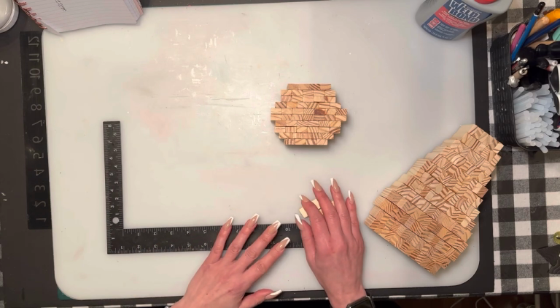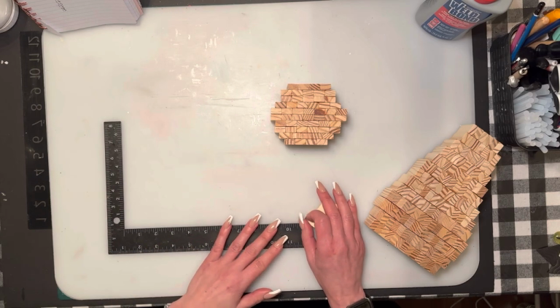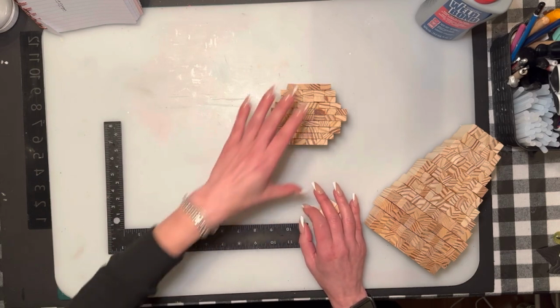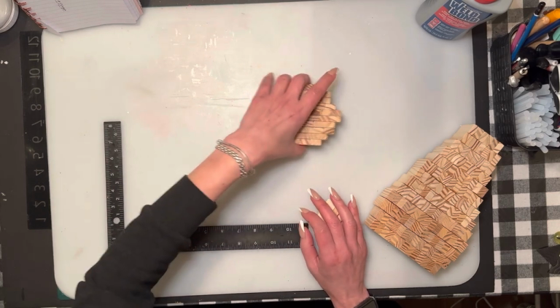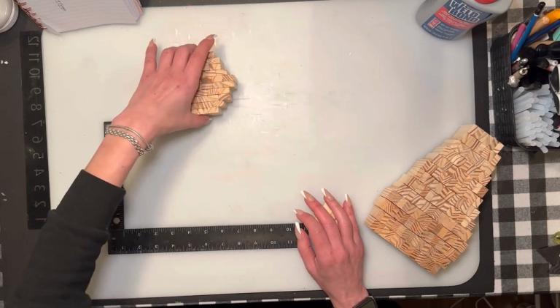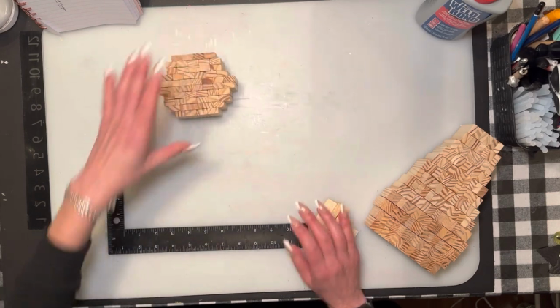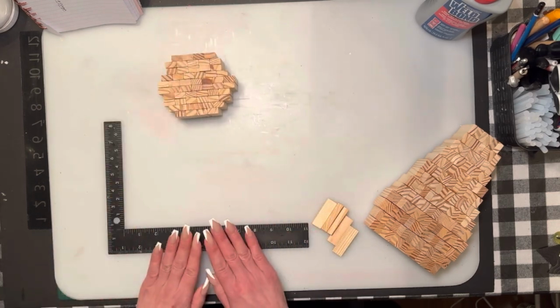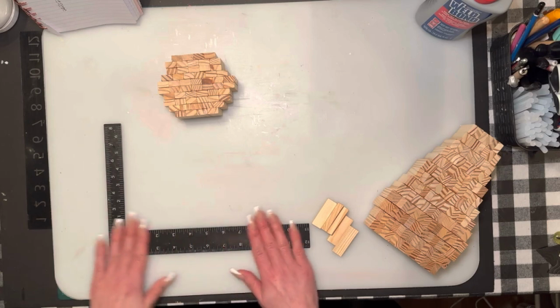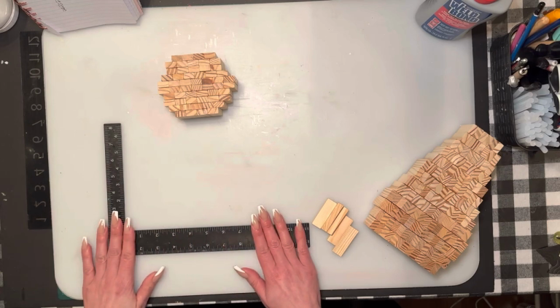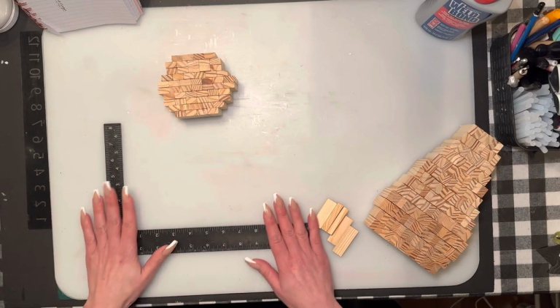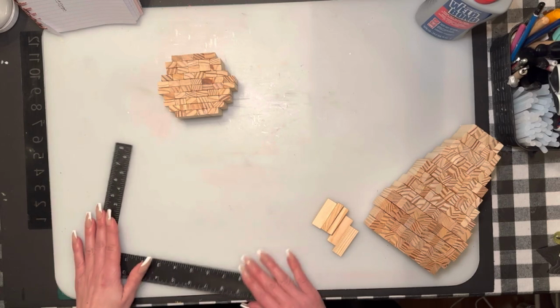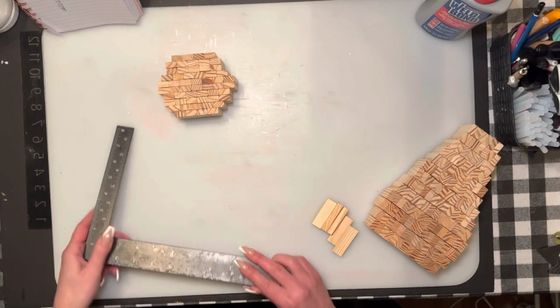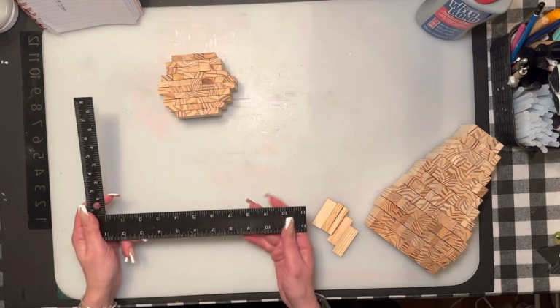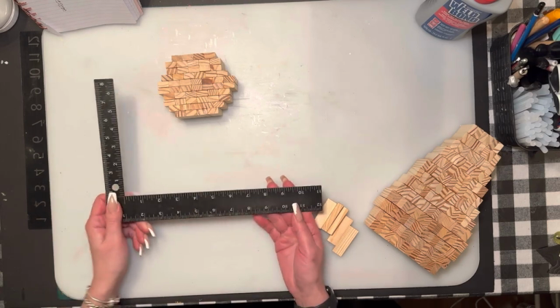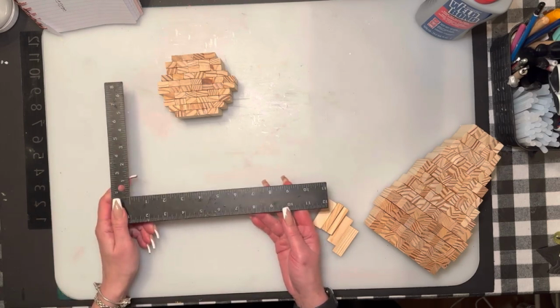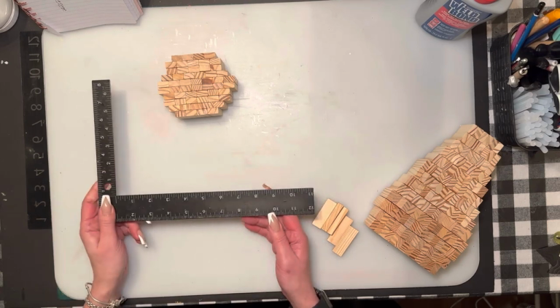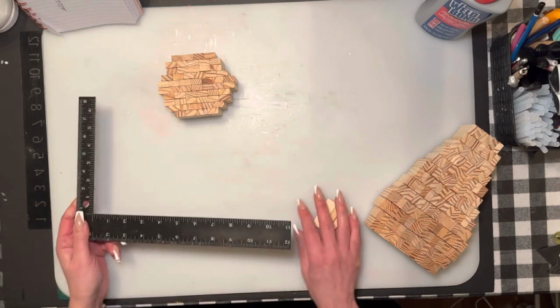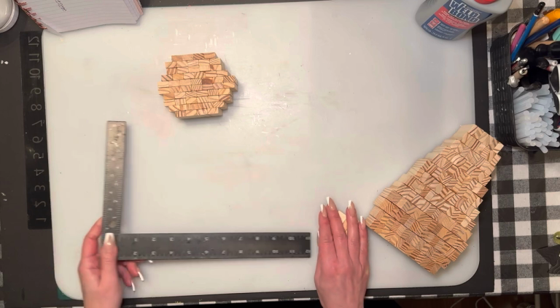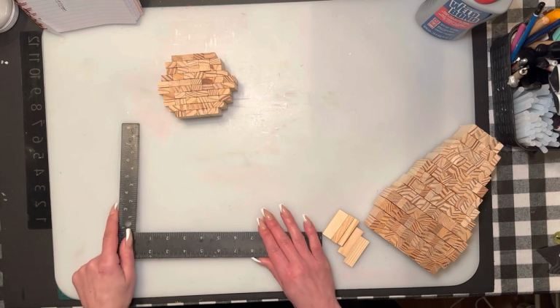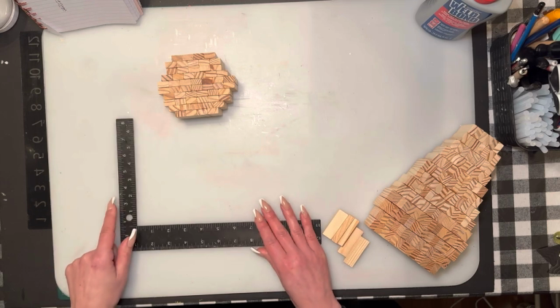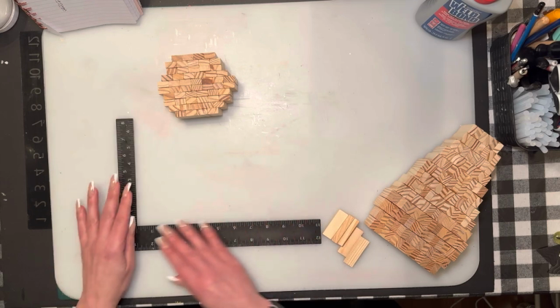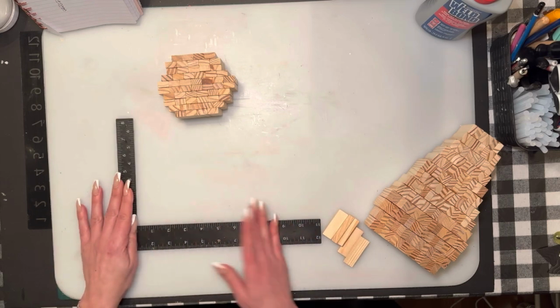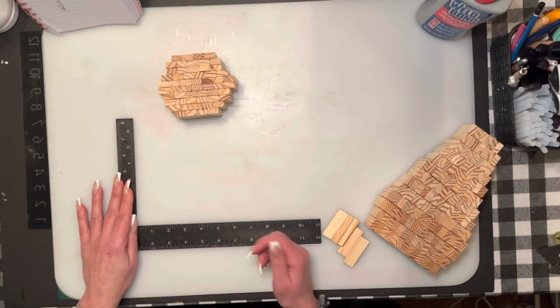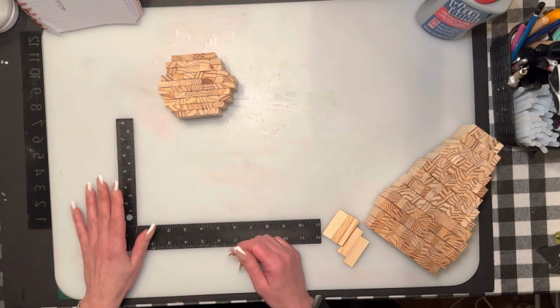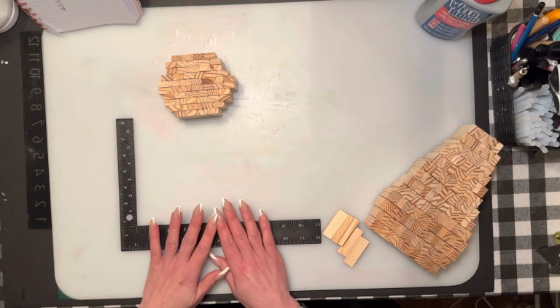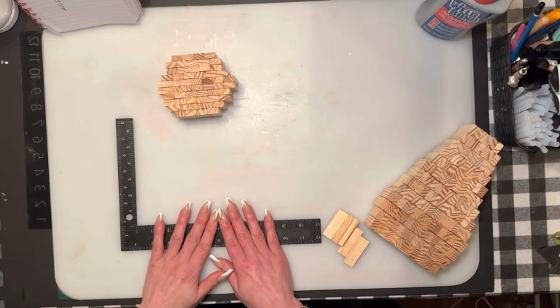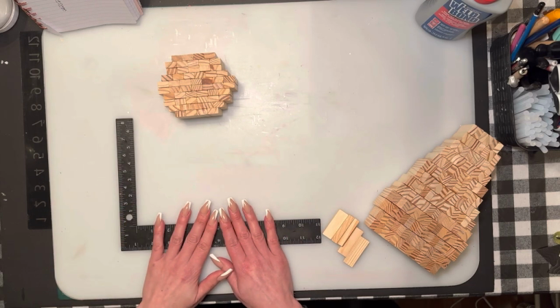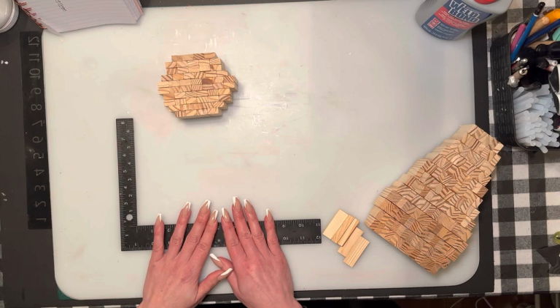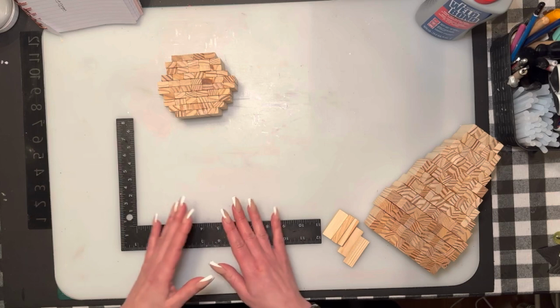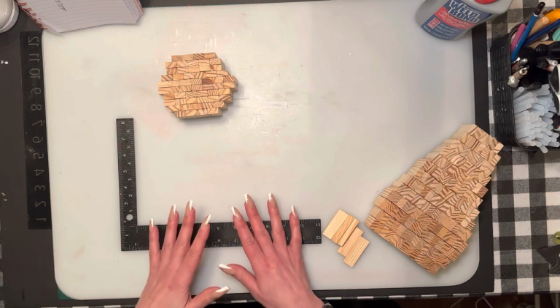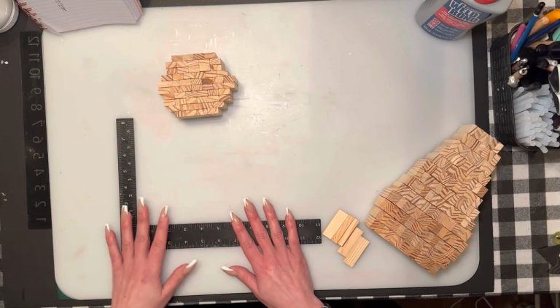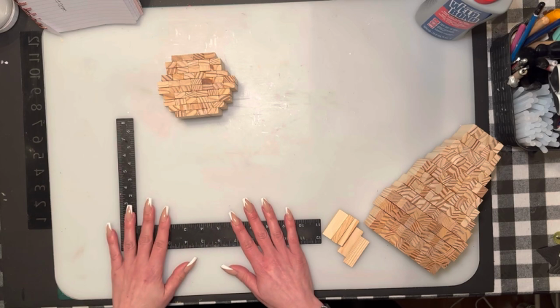We're going to start with the head. If you're working with Jenga blocks, I always find it helpful to buy a carpenter L-shaped ruler from Dollar Tree just to make sure that you keep the blocks straight when you're gluing them.